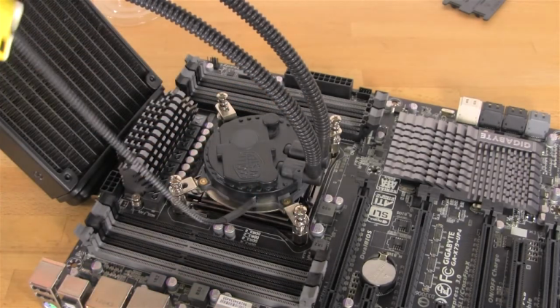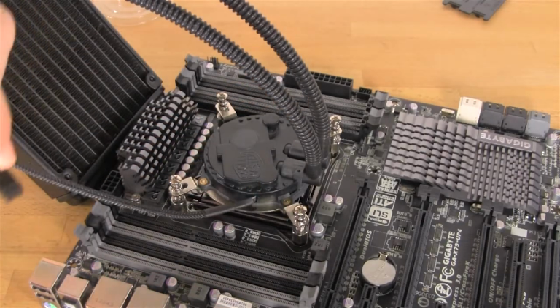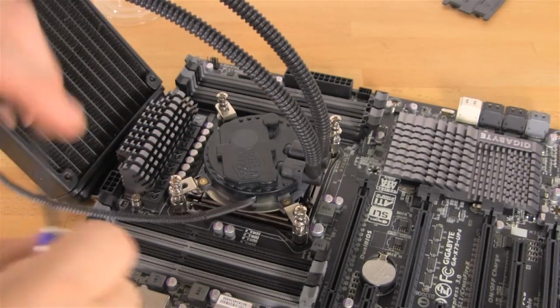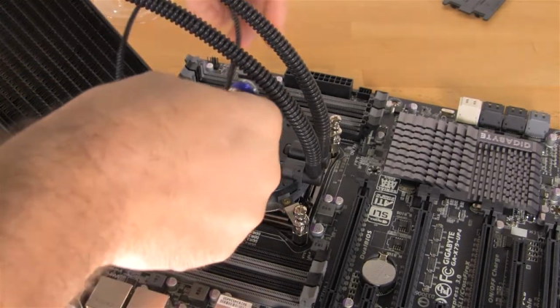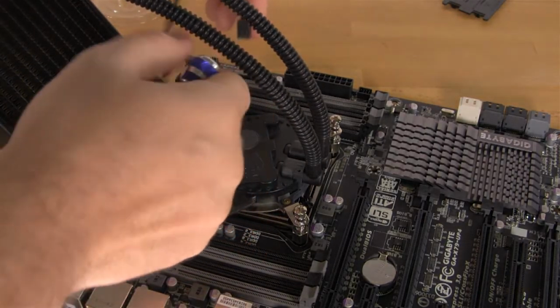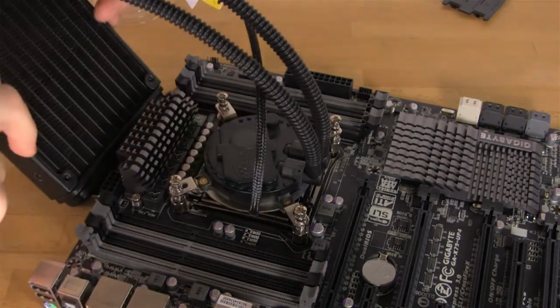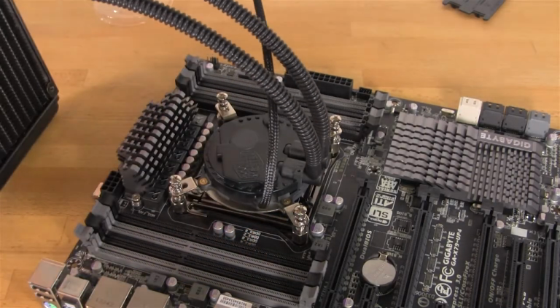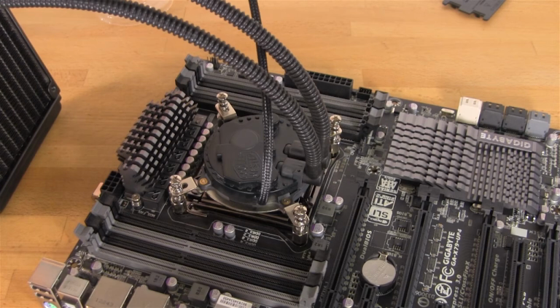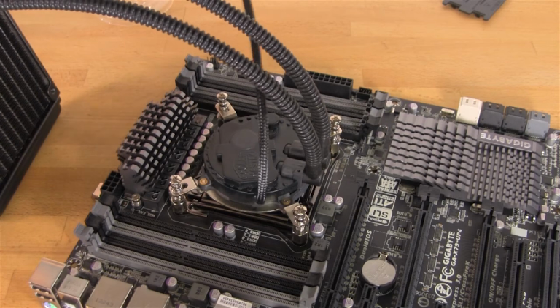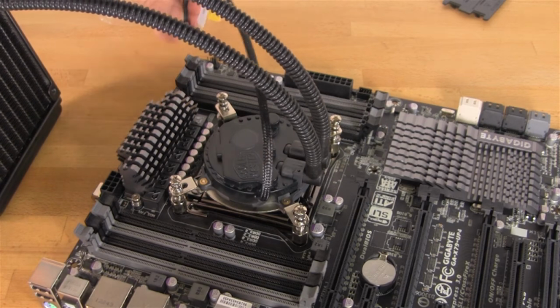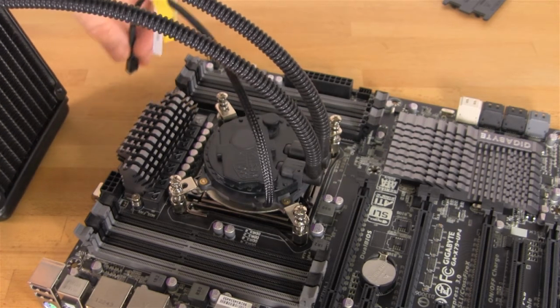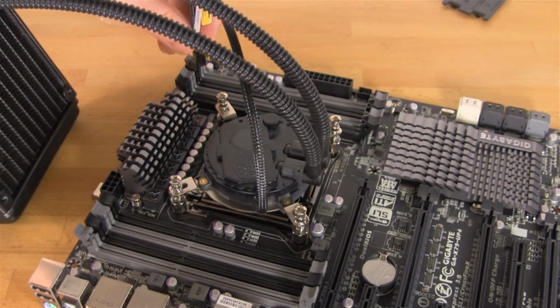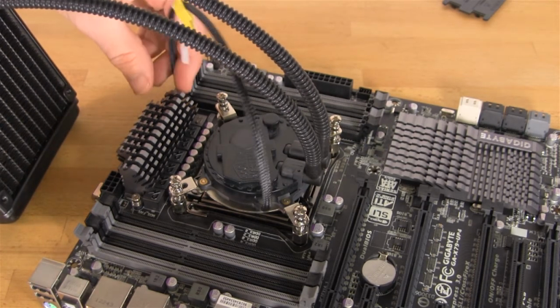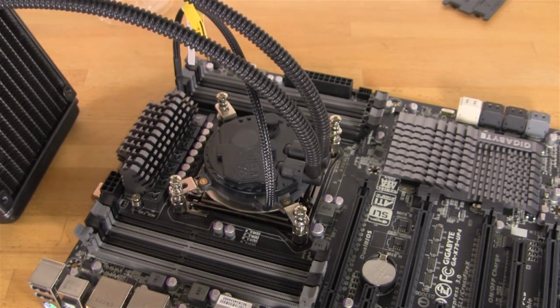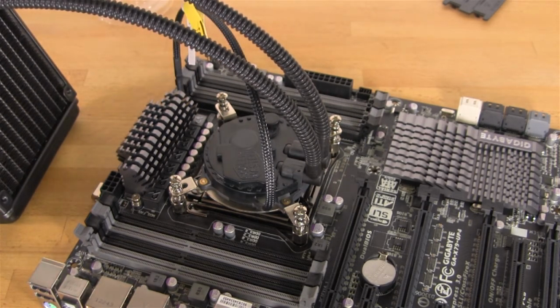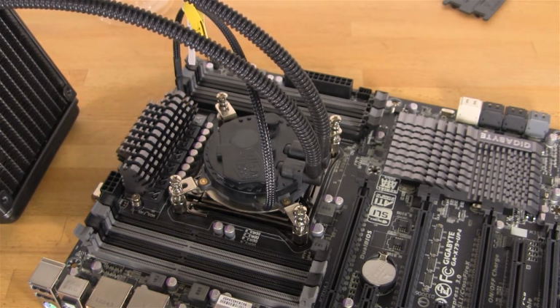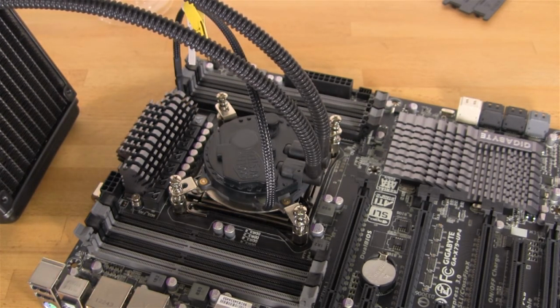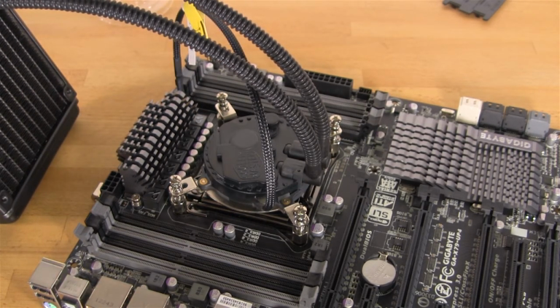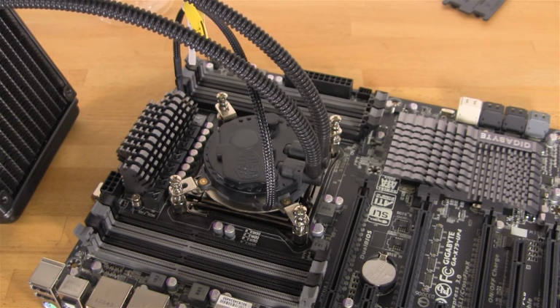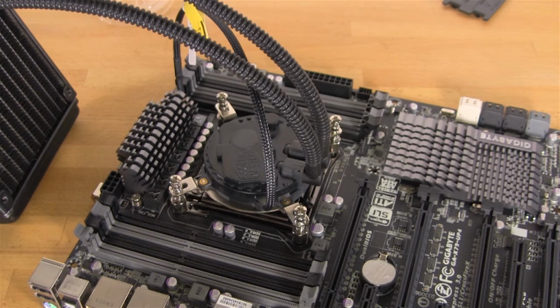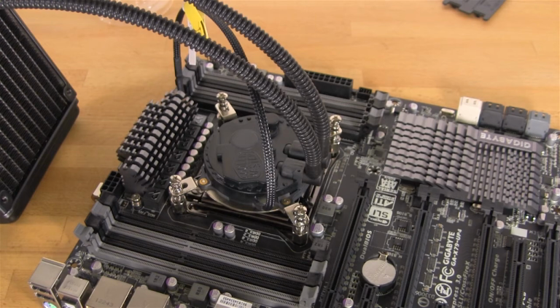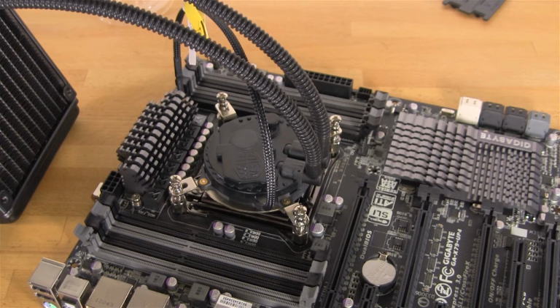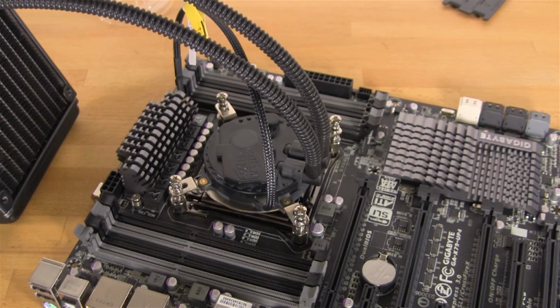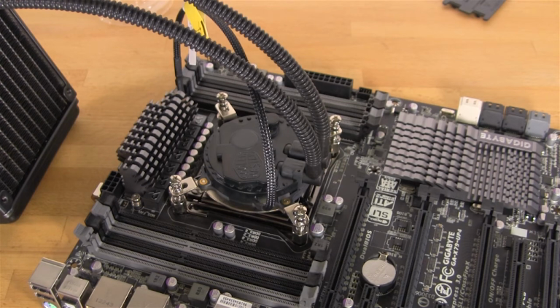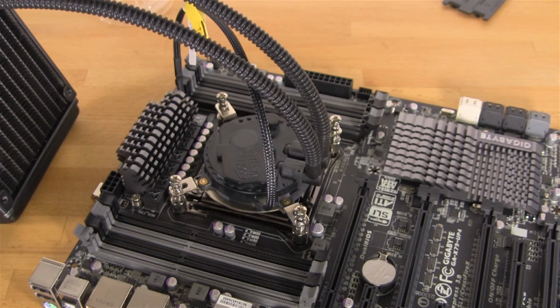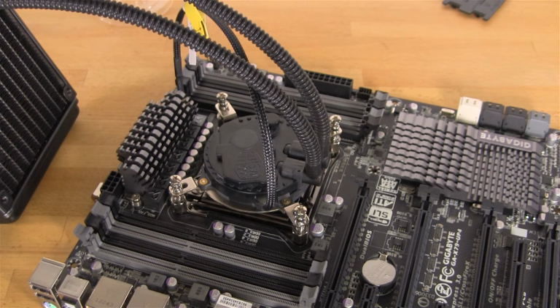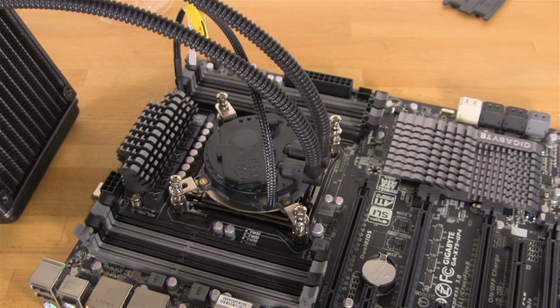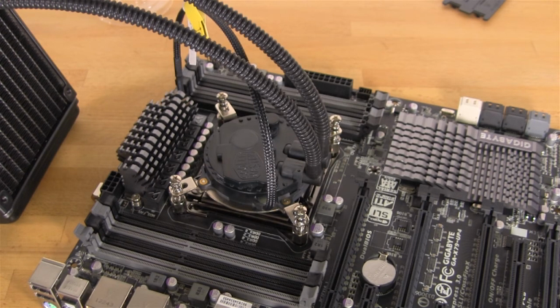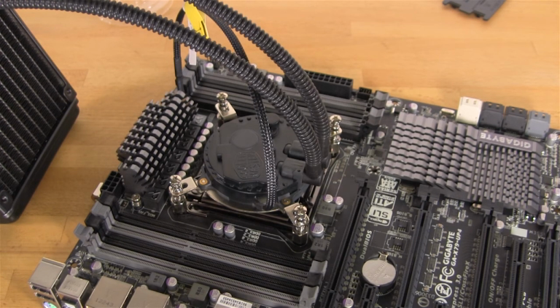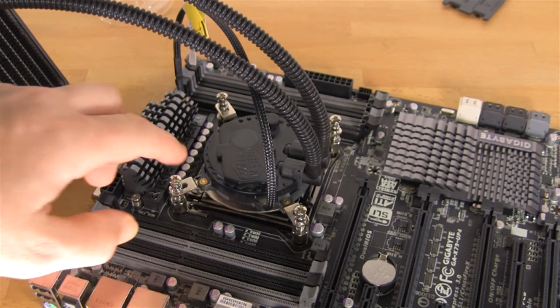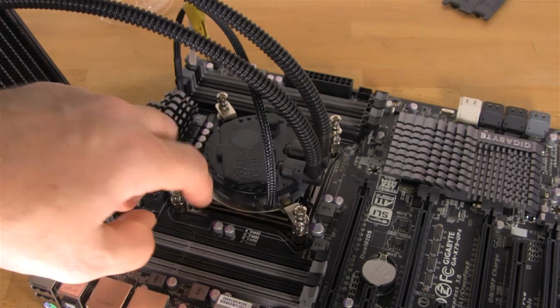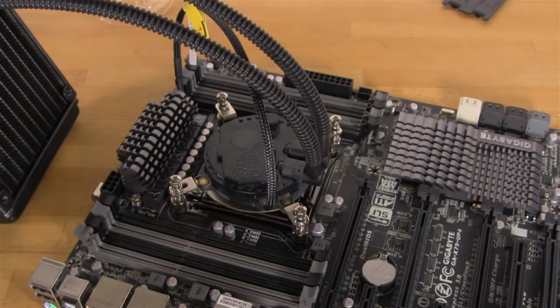From there, all you want to do is wrap this around, find your CPU fan header, get it plugged in, and you're all set. It's not a very difficult thing to install, but the most complicated part is getting everything lined up for the mounting arms.